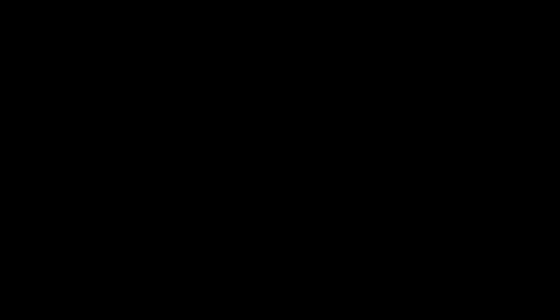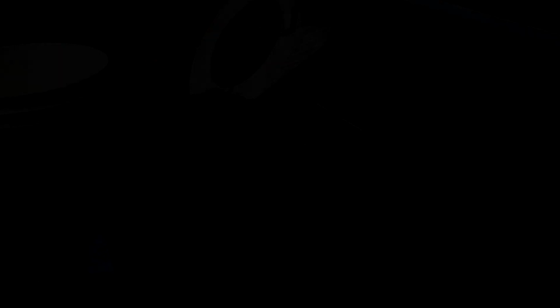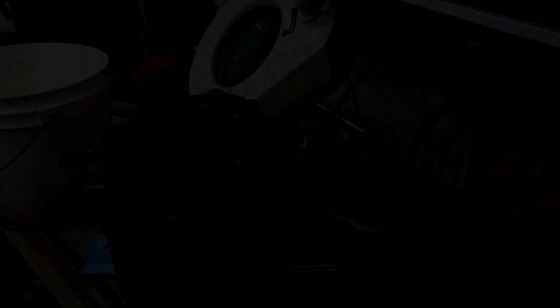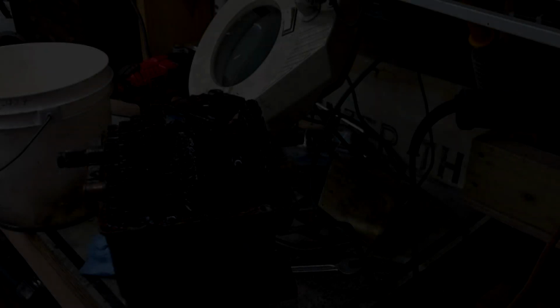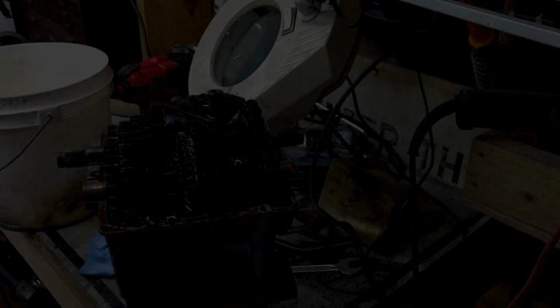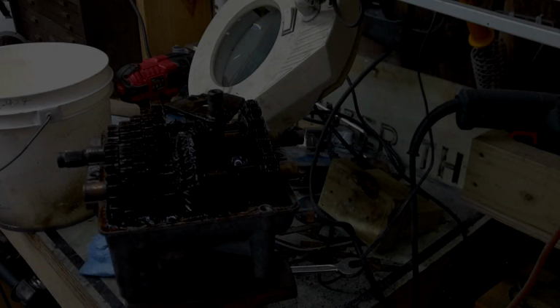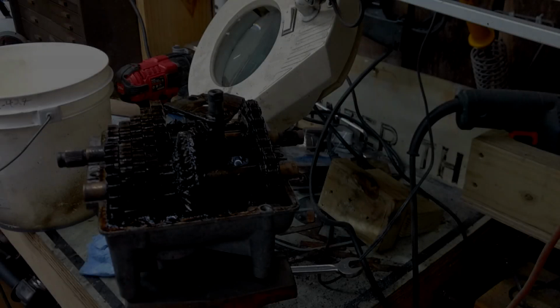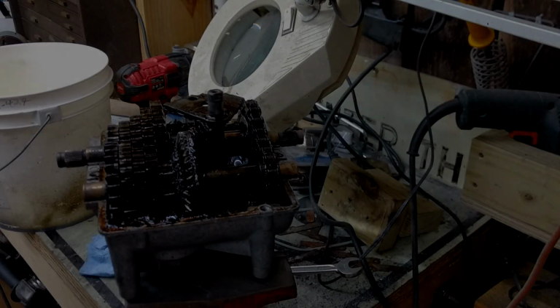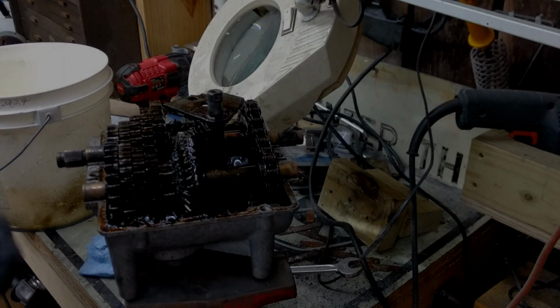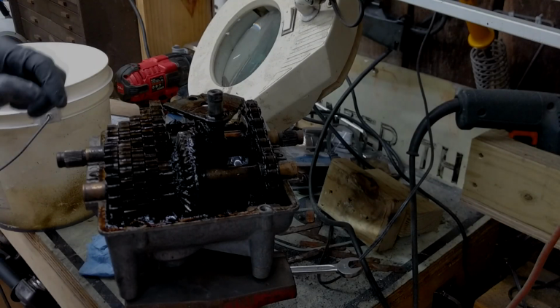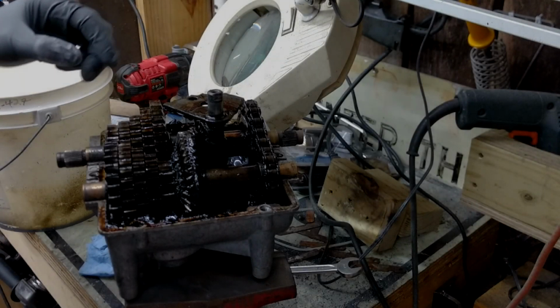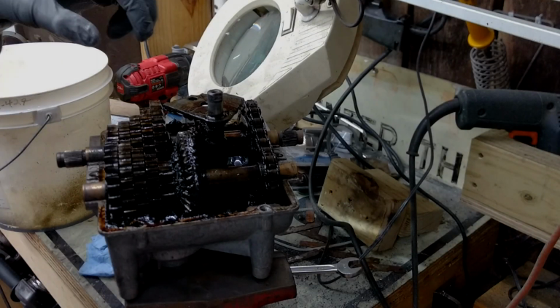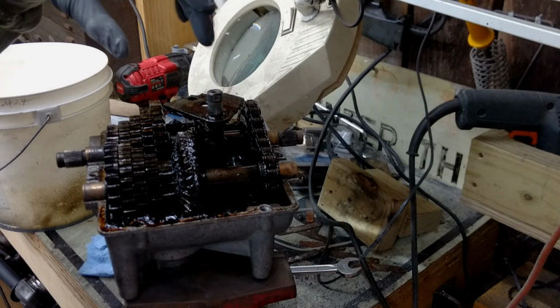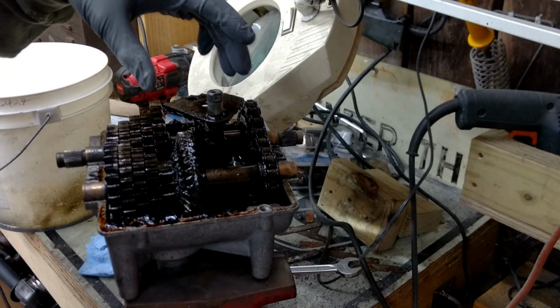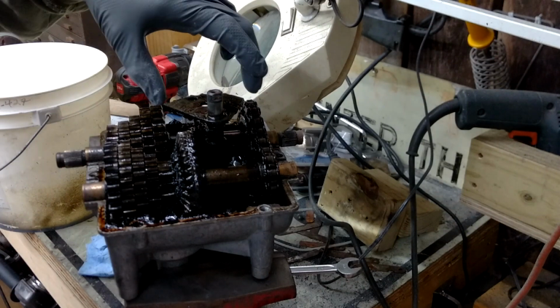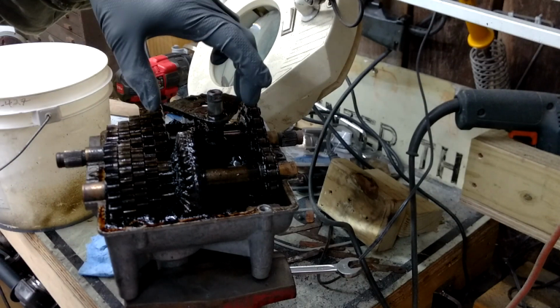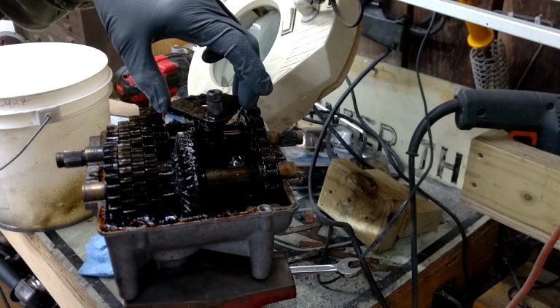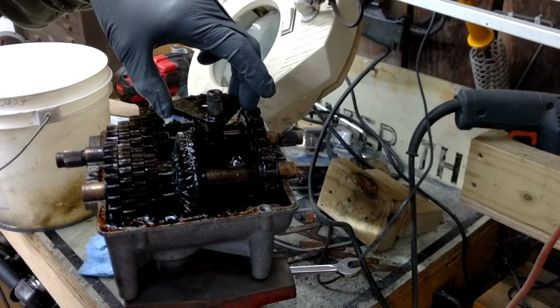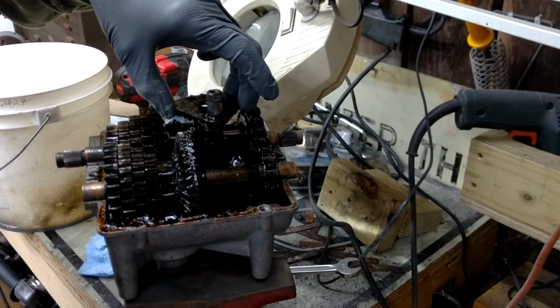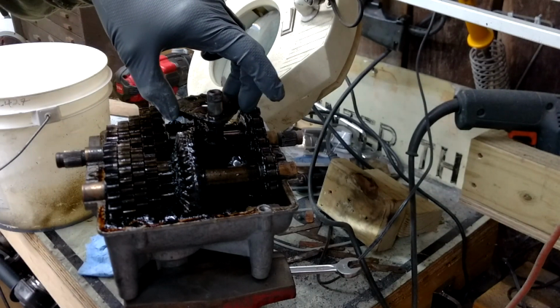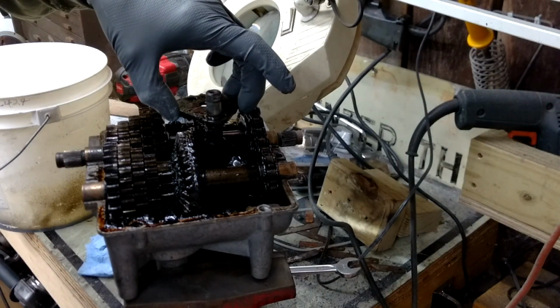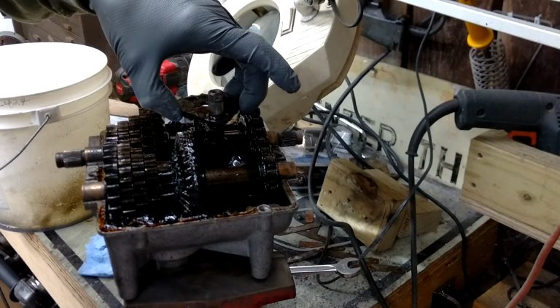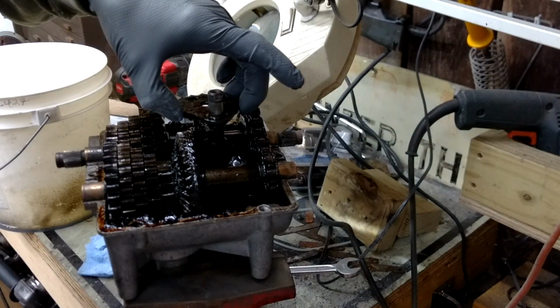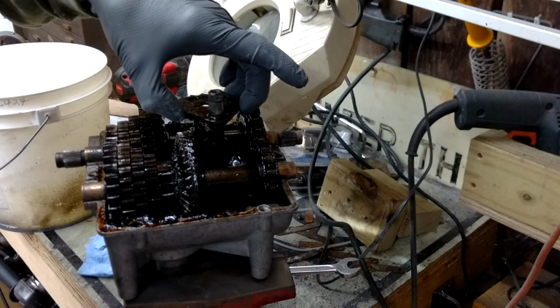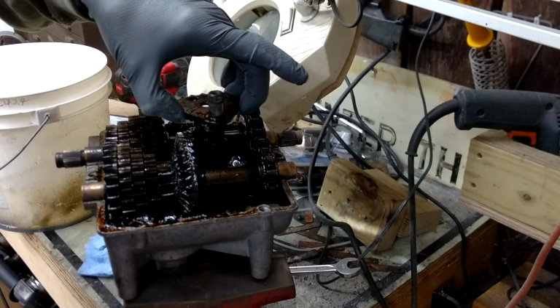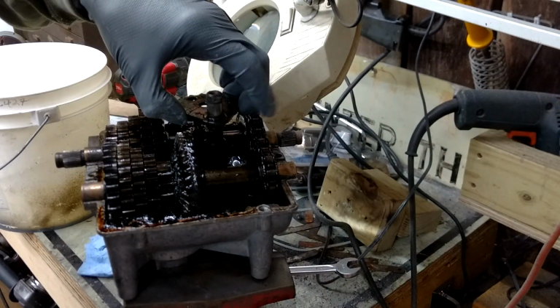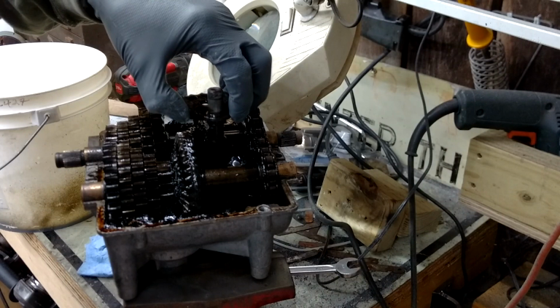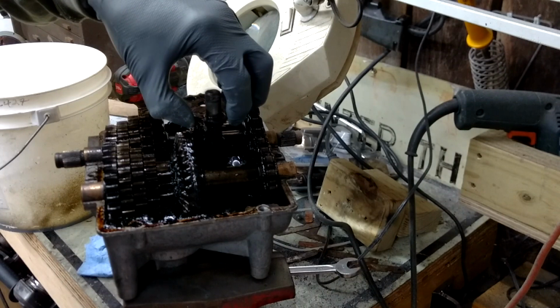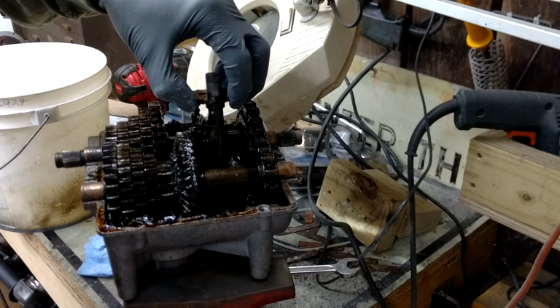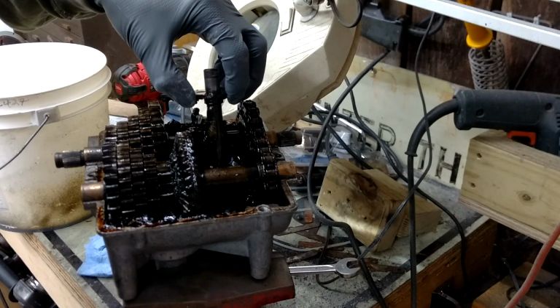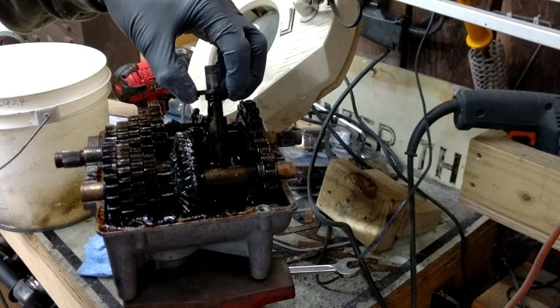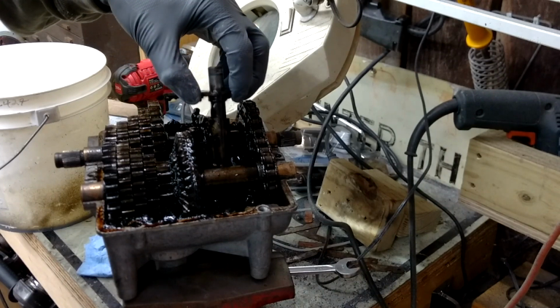I've got the top off of the transmission. This video was mostly for my benefit because I'm disassembling it and I've got to put it back together again.